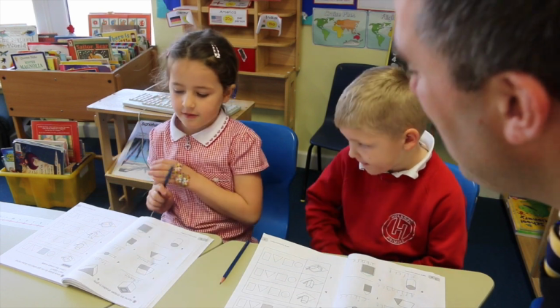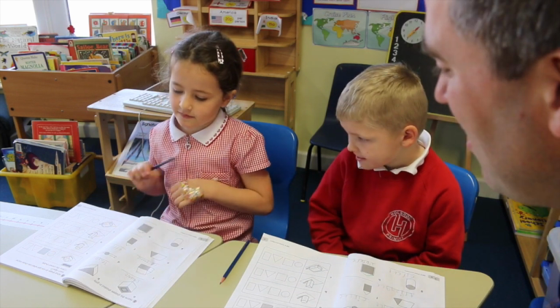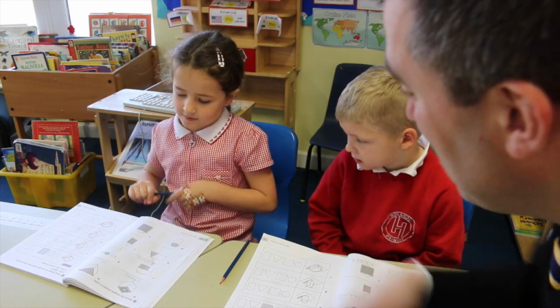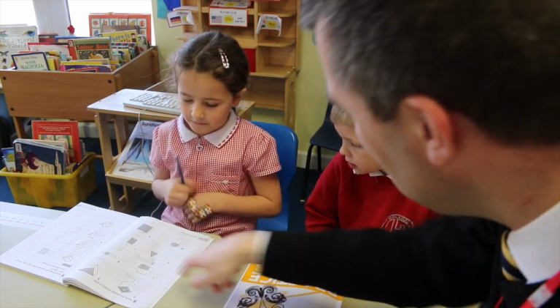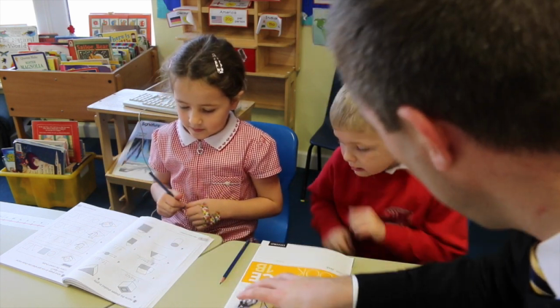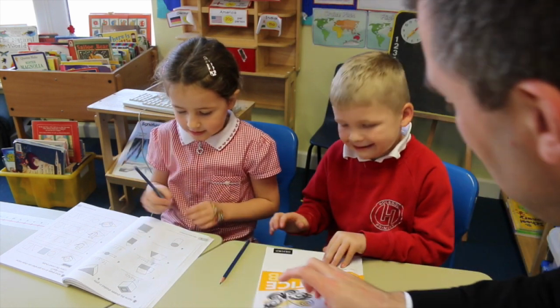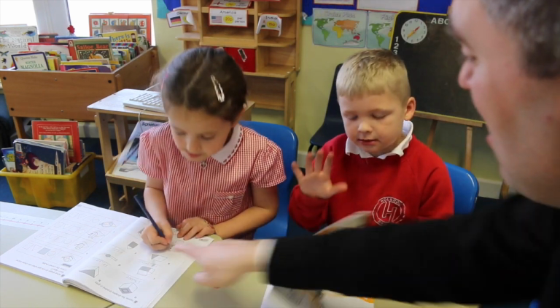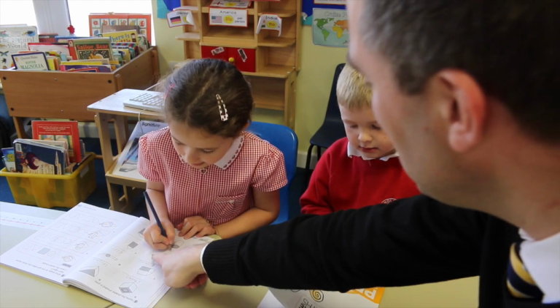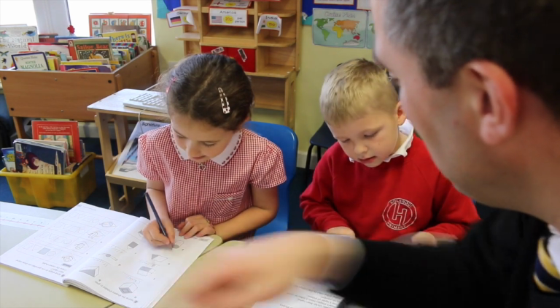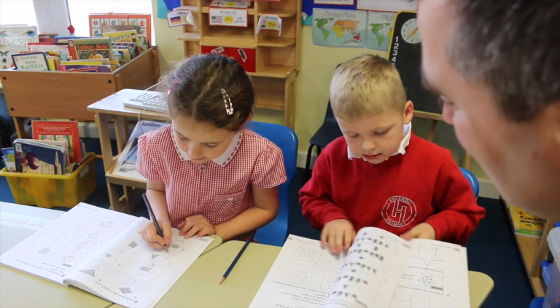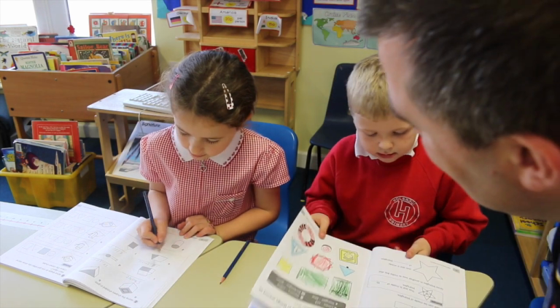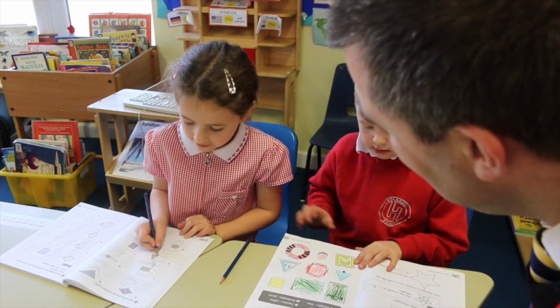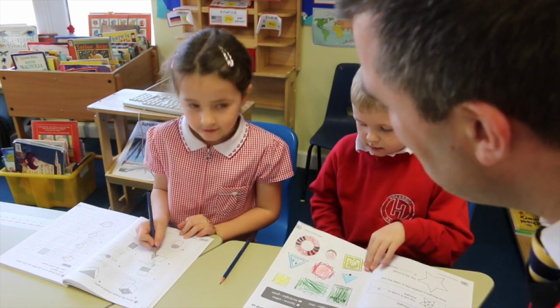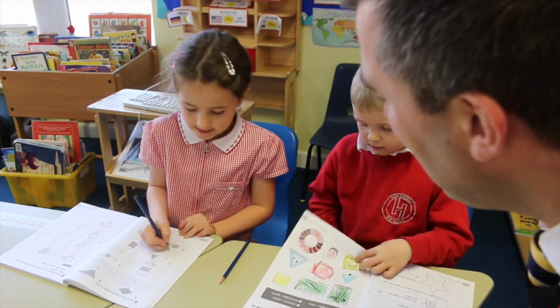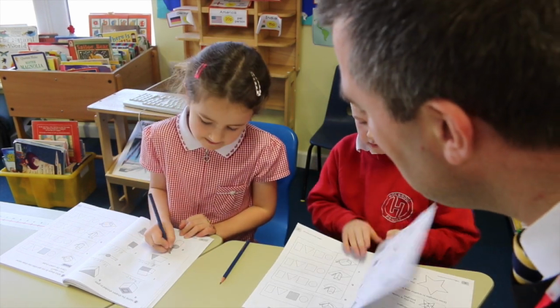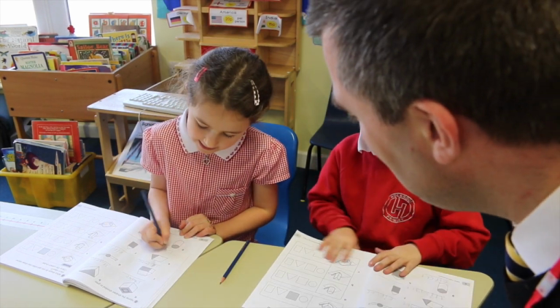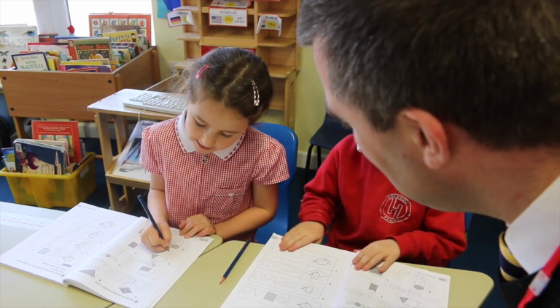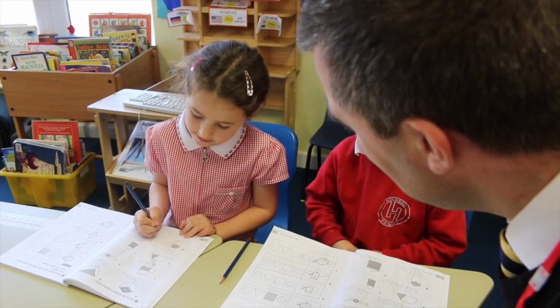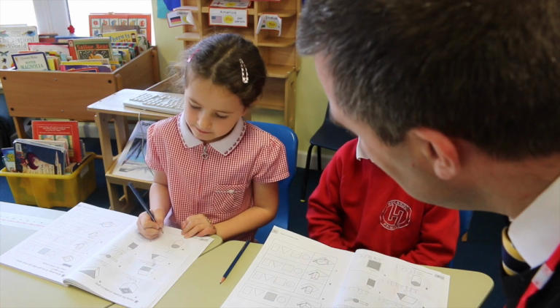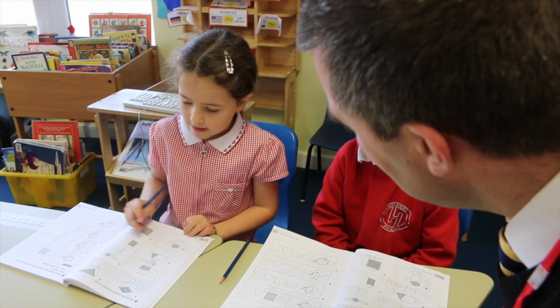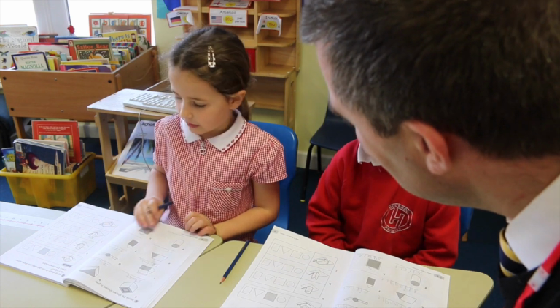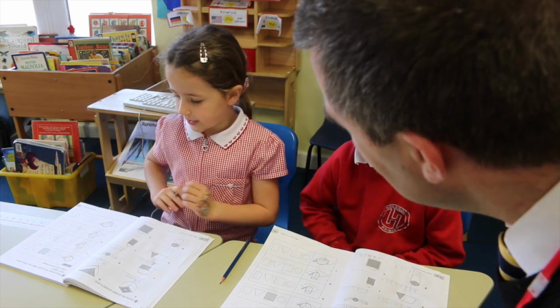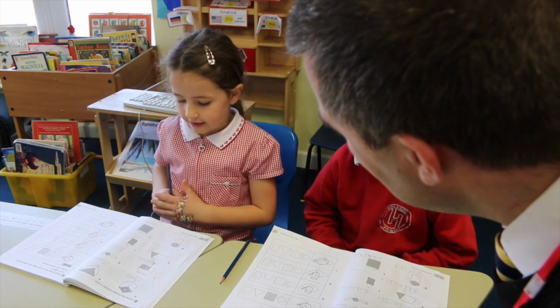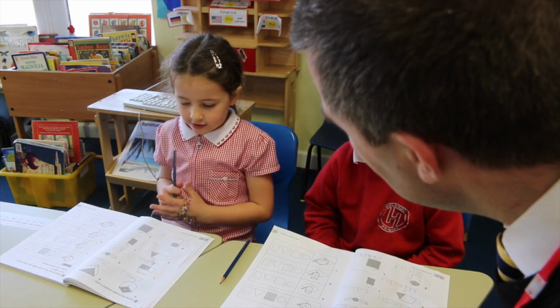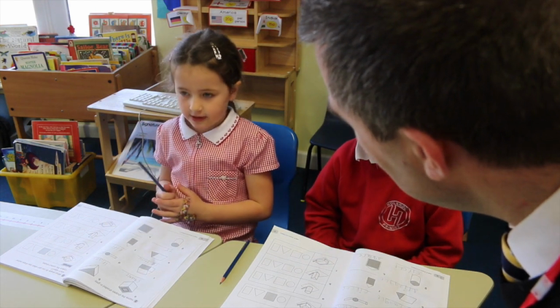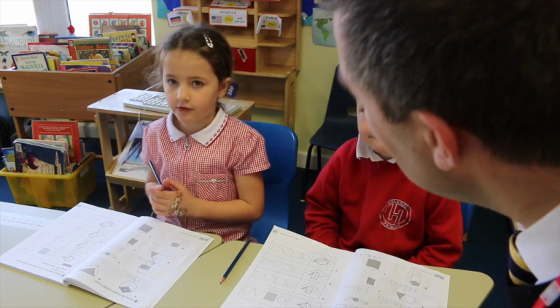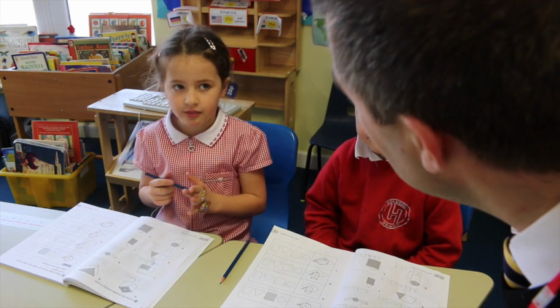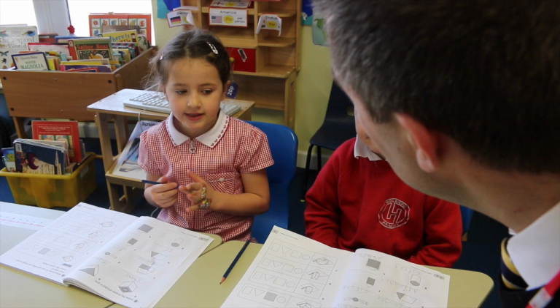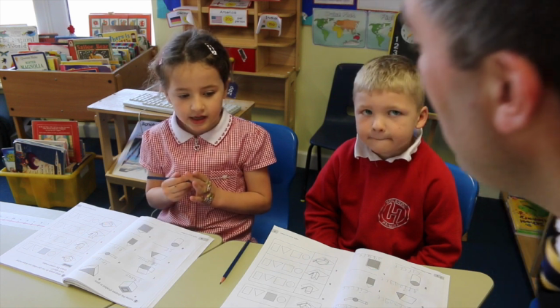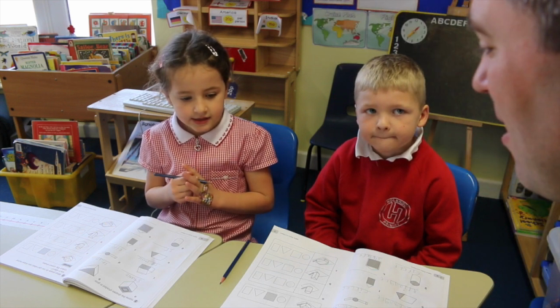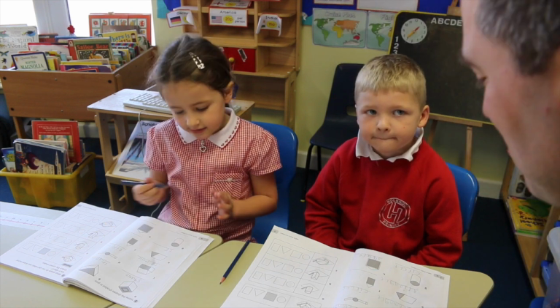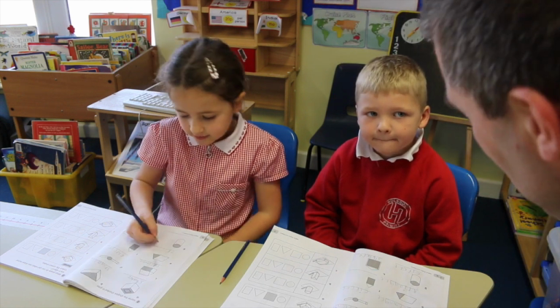Well done, that's really good. And what's the shape you've got here? A triangle. How do you know it's a triangle? Because it has three corners and three sides. Well done, that's really good.